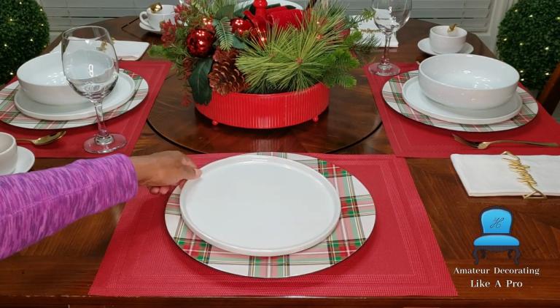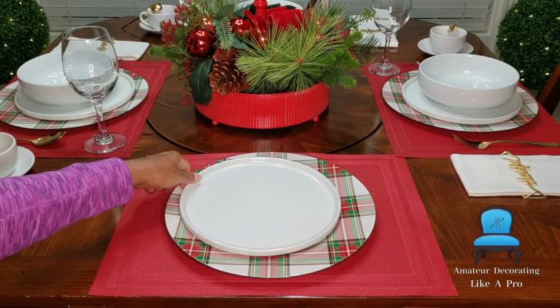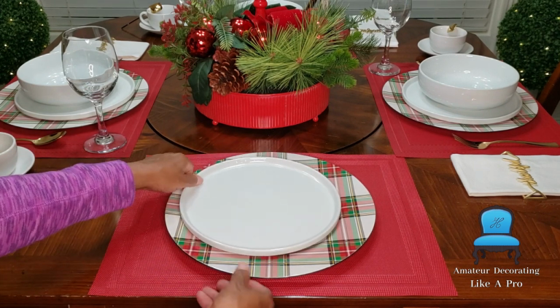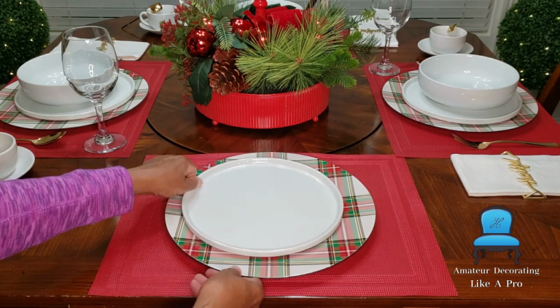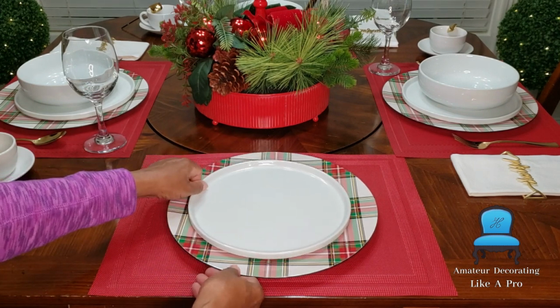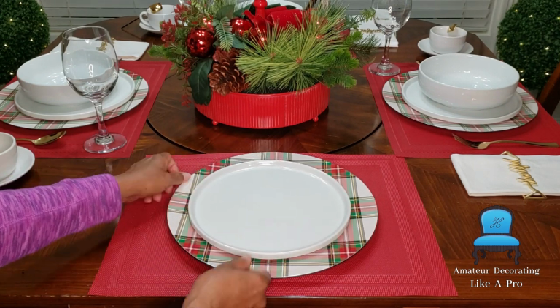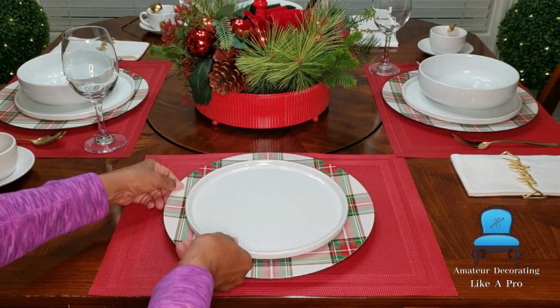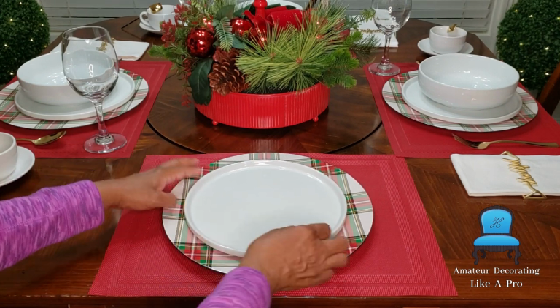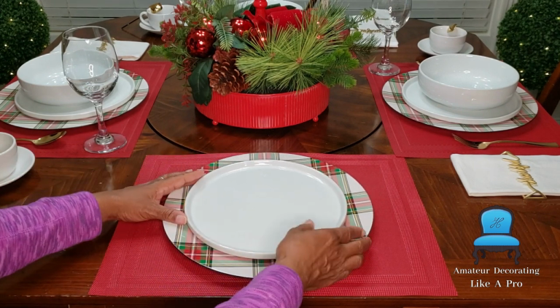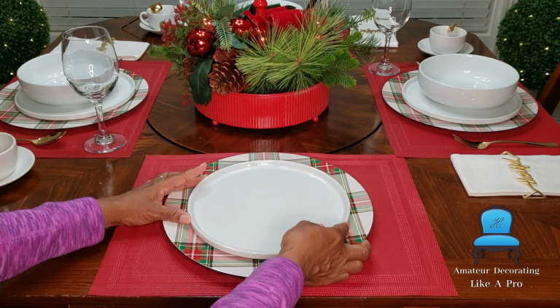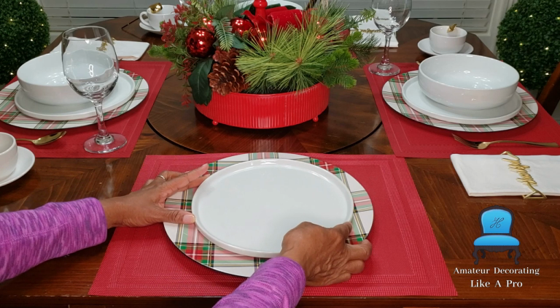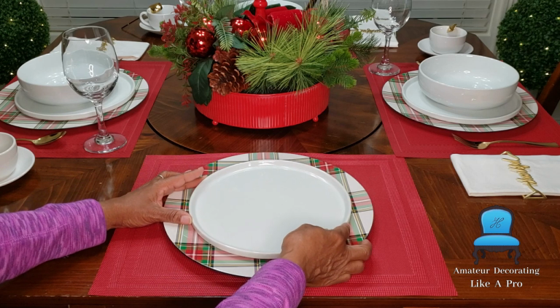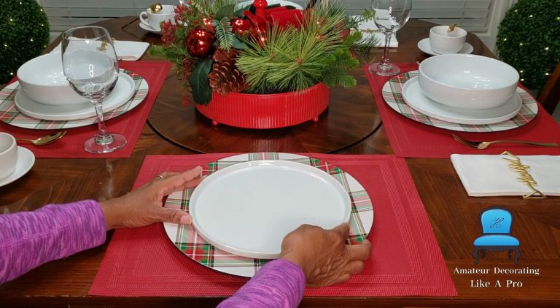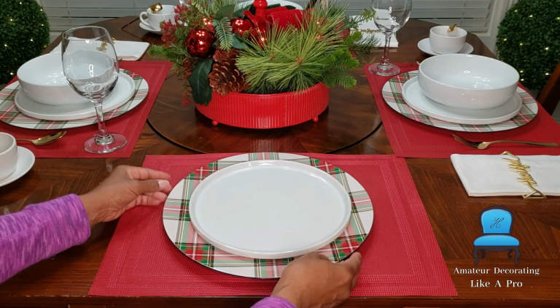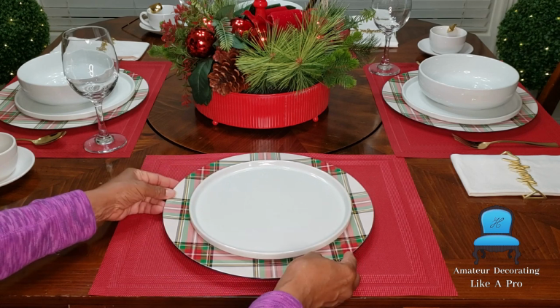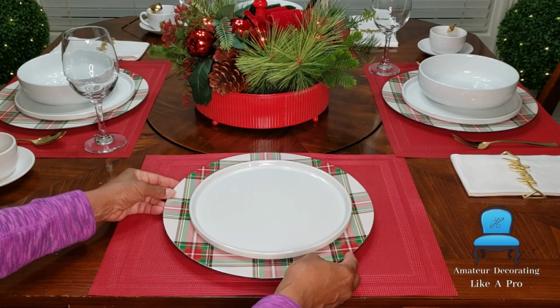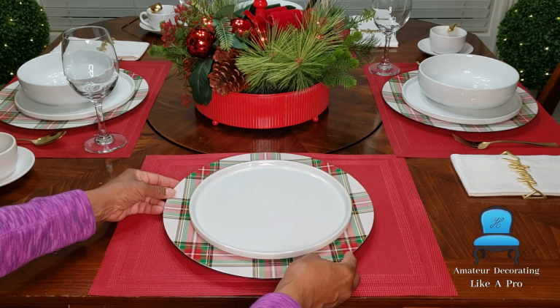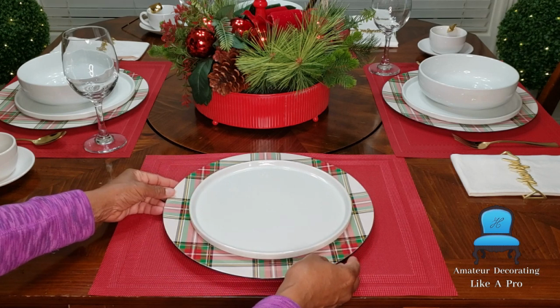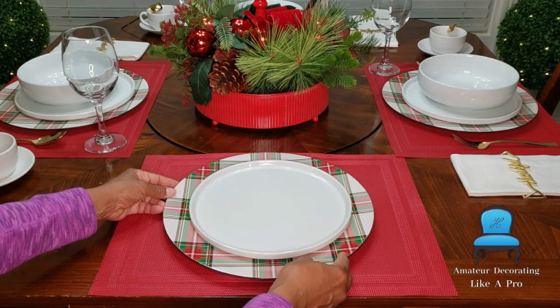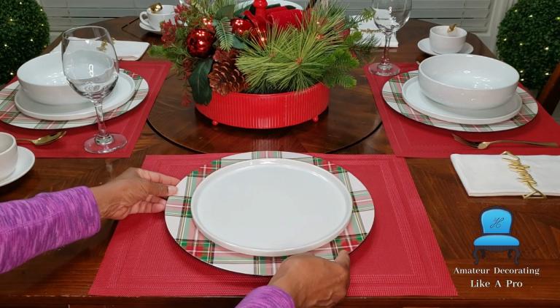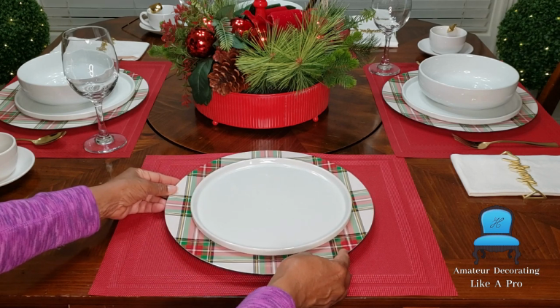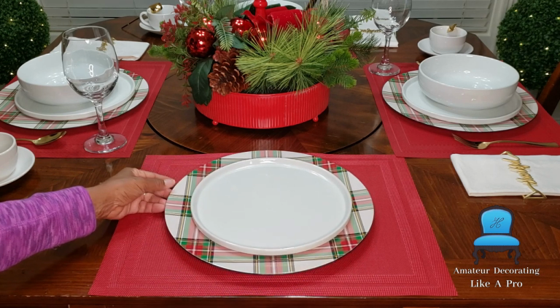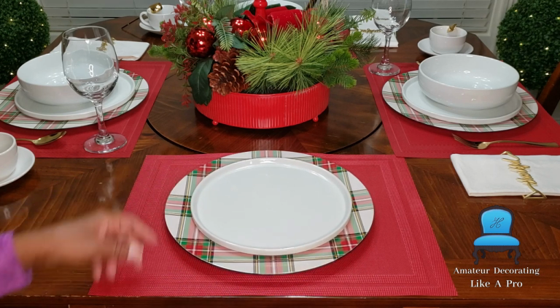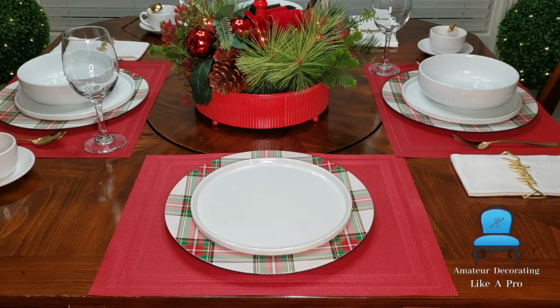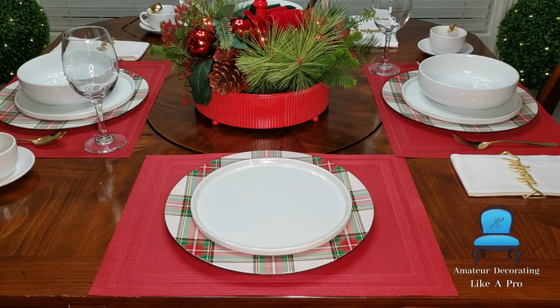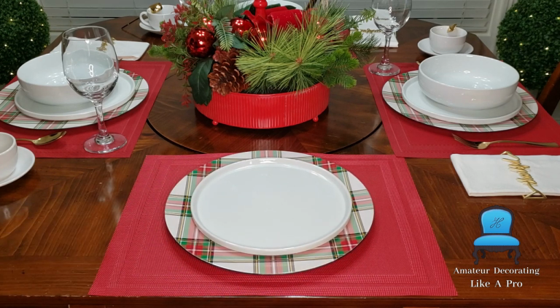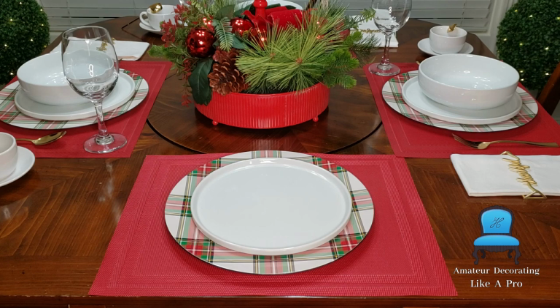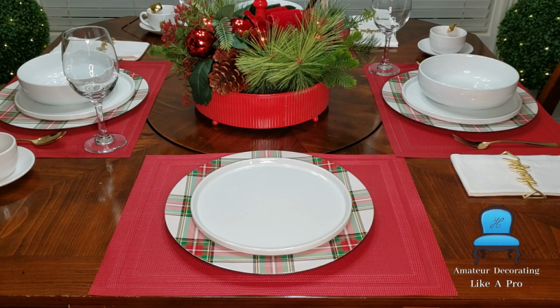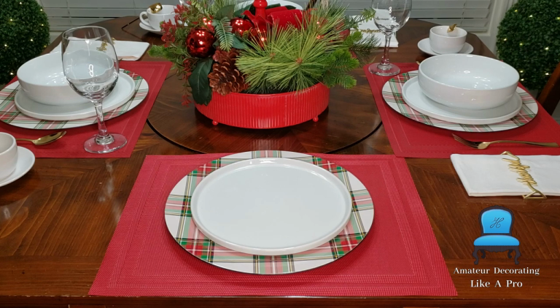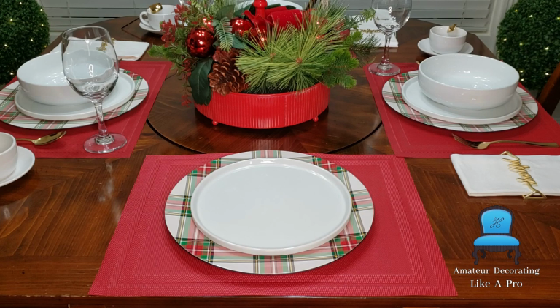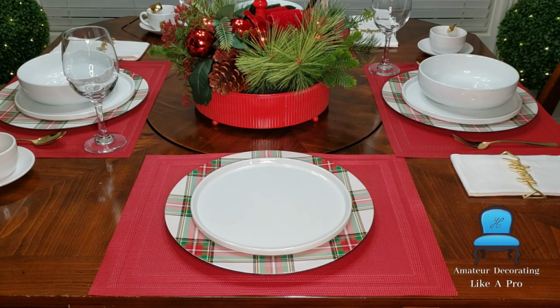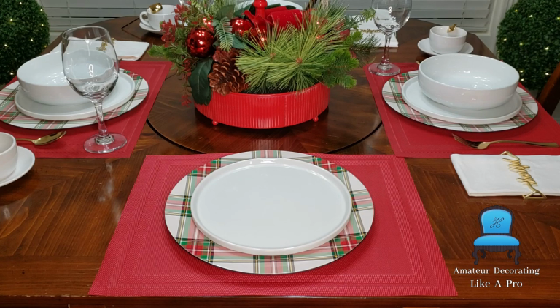These plates were purchased this summer from Home Goods. They were $3 each and they only had four — I think someone had just returned them.